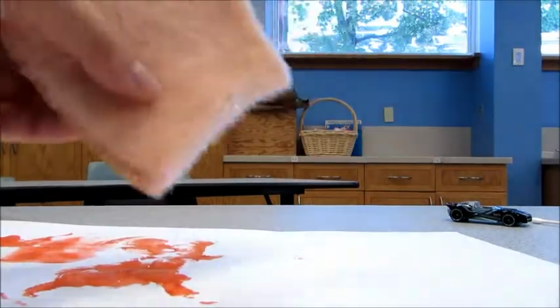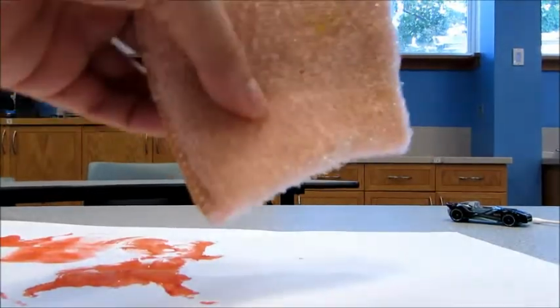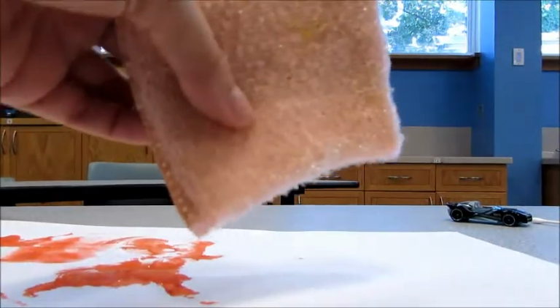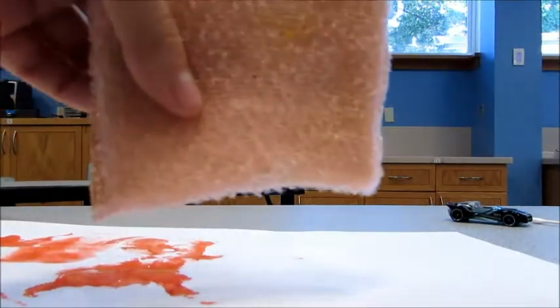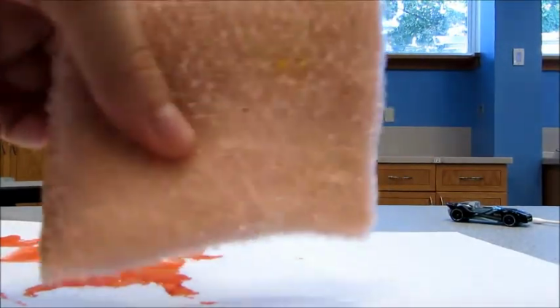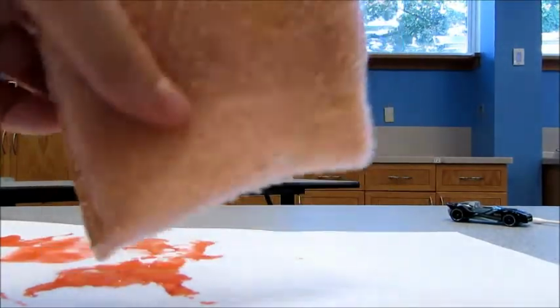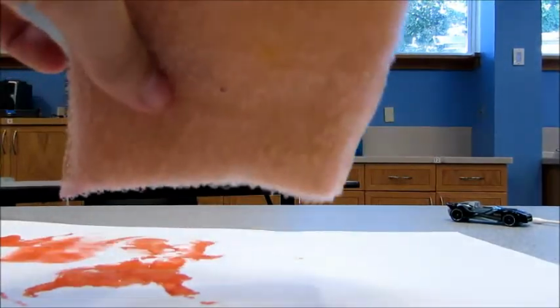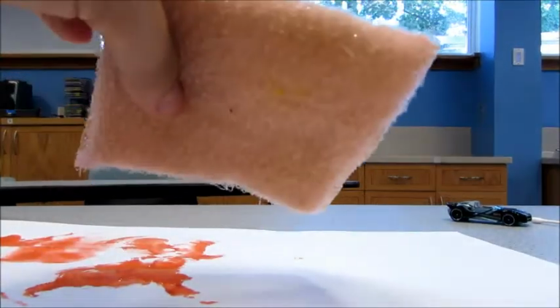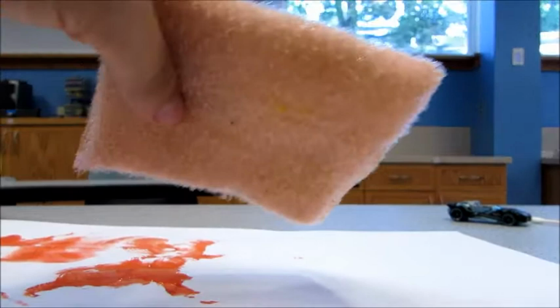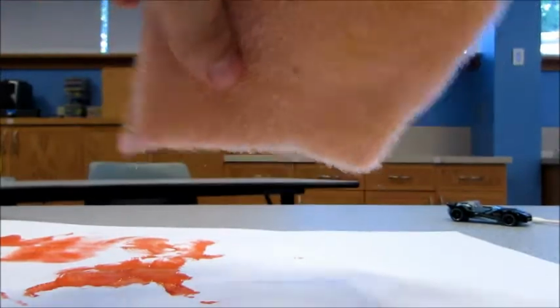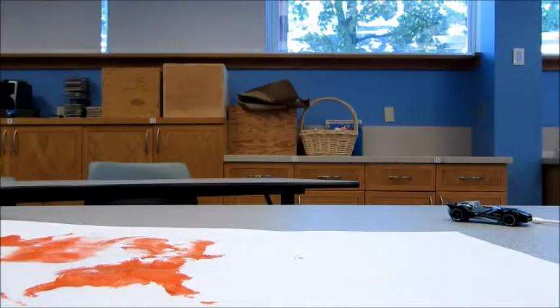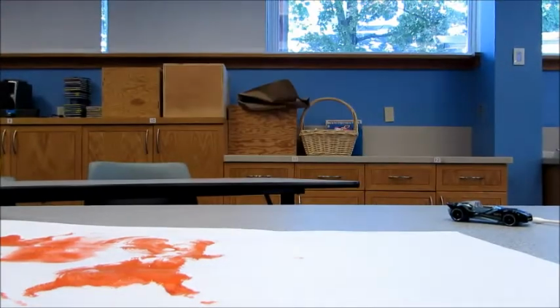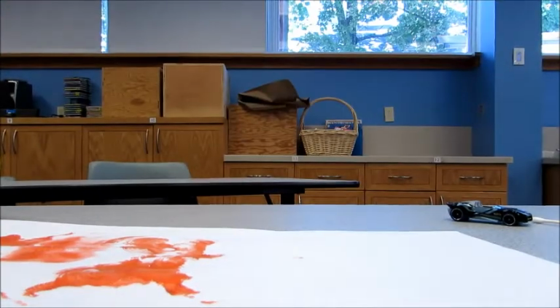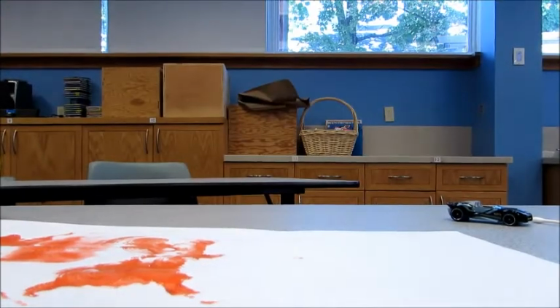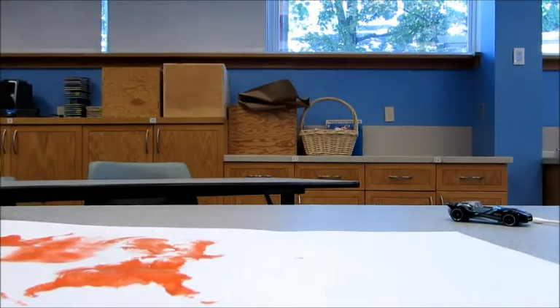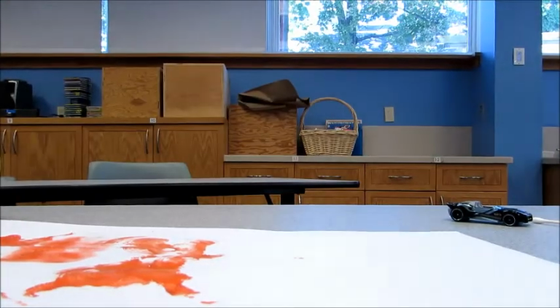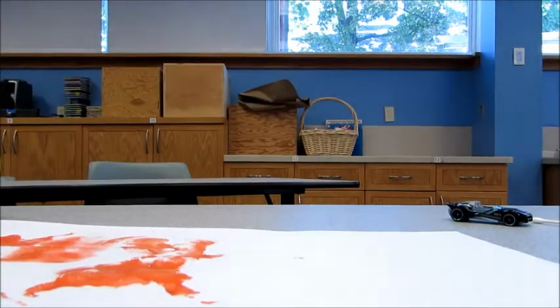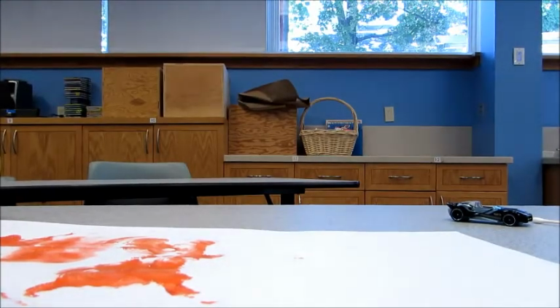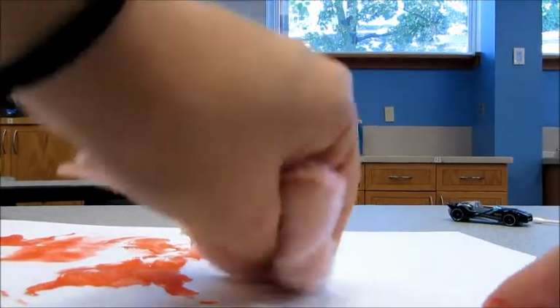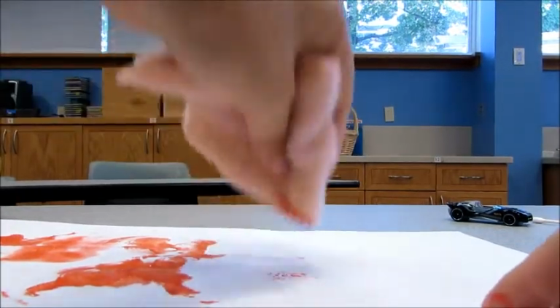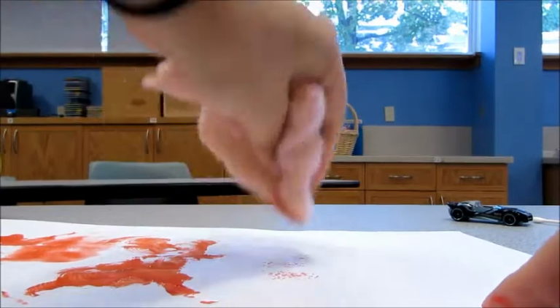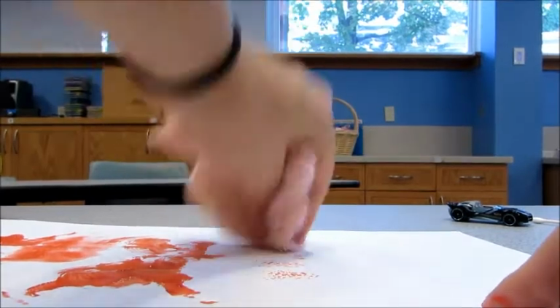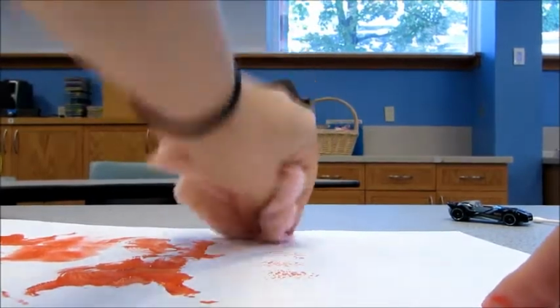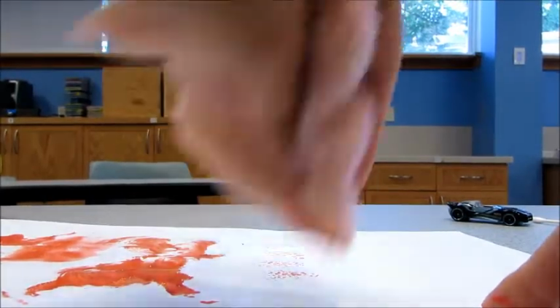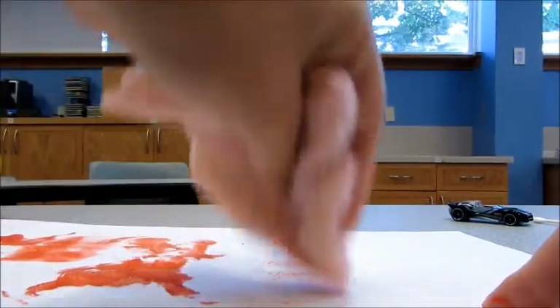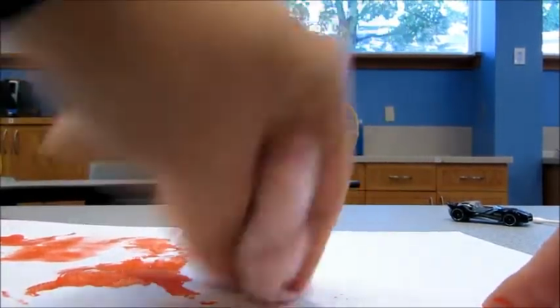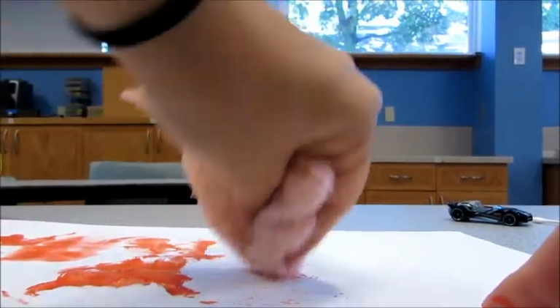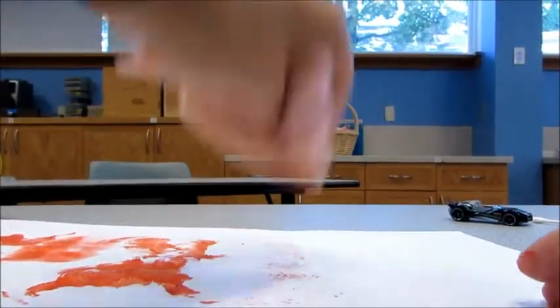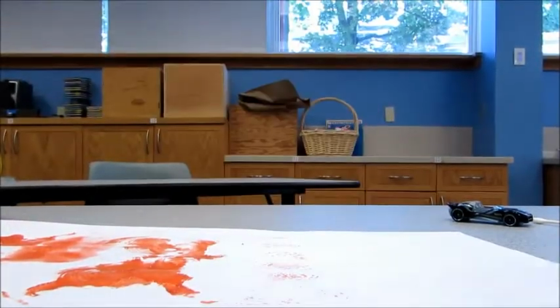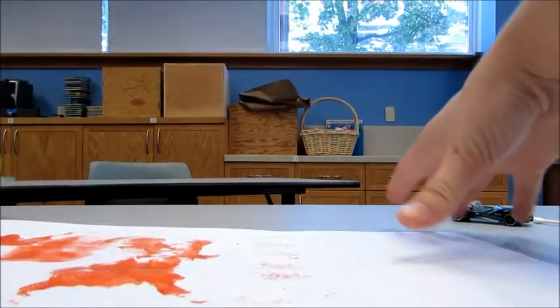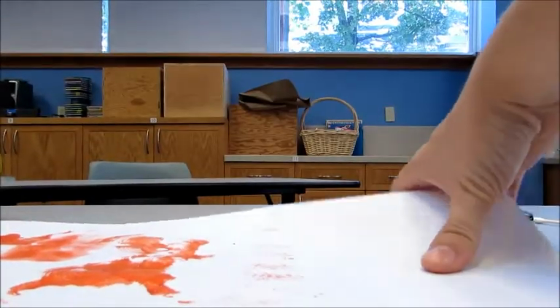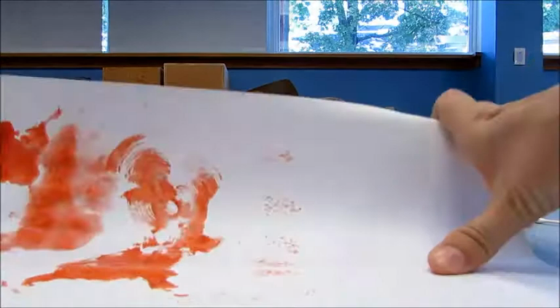Then you have the sponge. It works best with a little bit of watercolor. Just pressing it into the paint and then splotching it around — it can make really cool looking flowers.